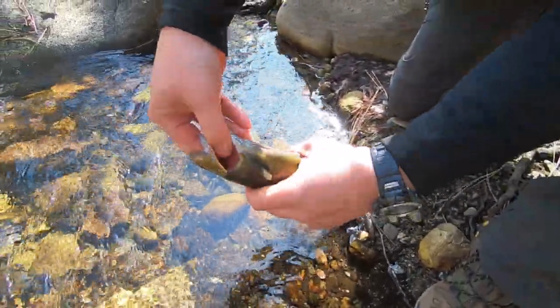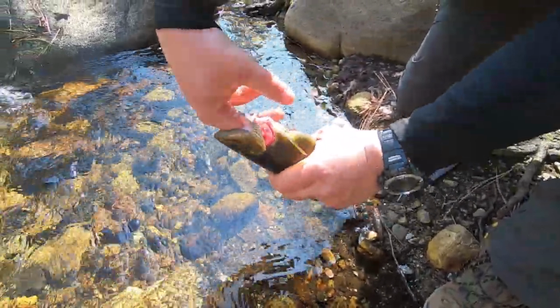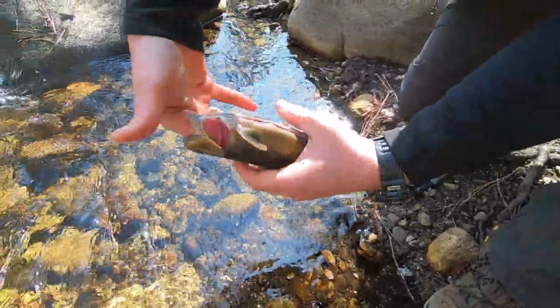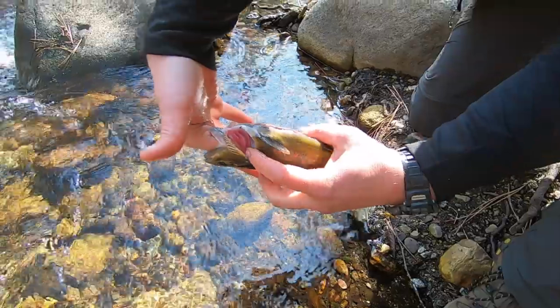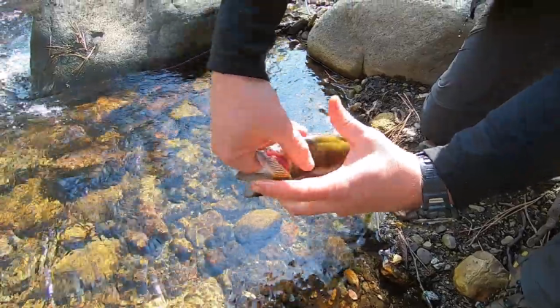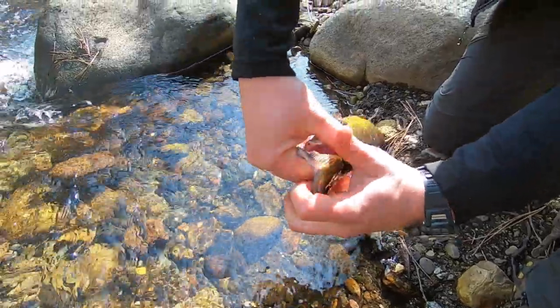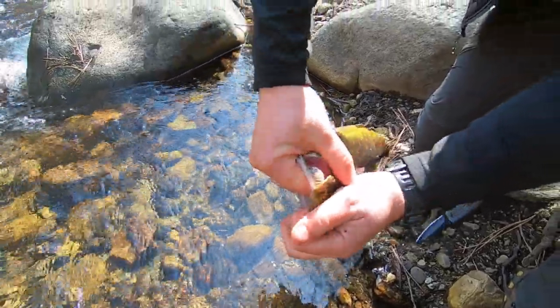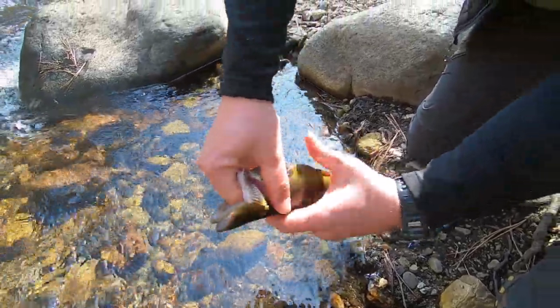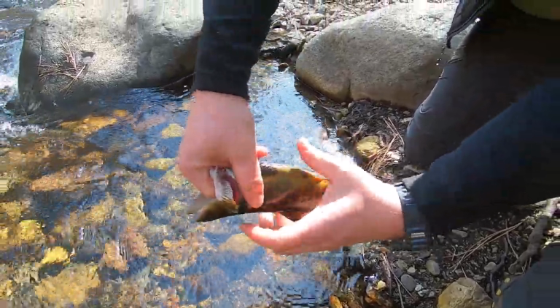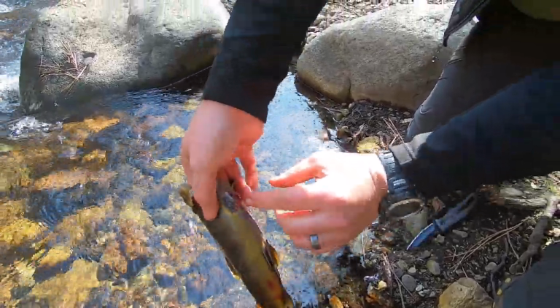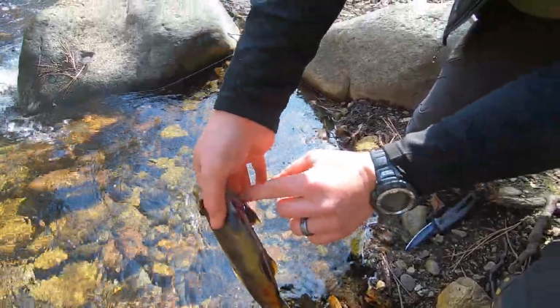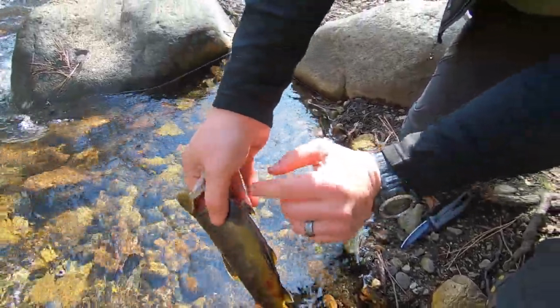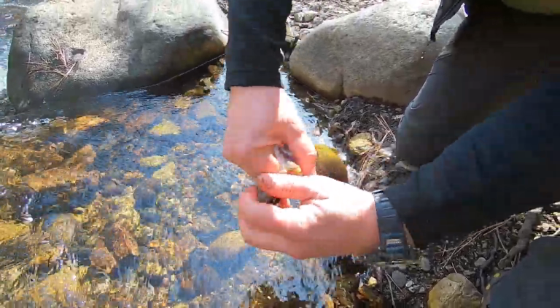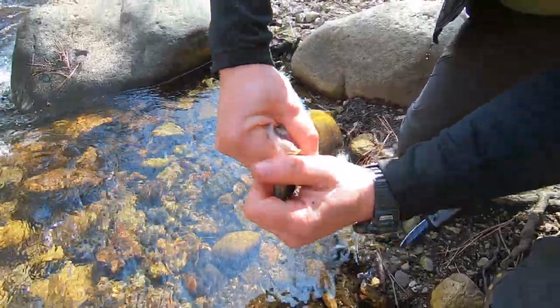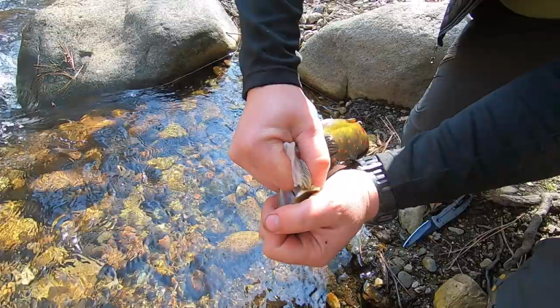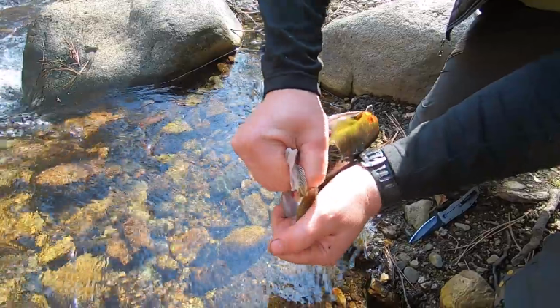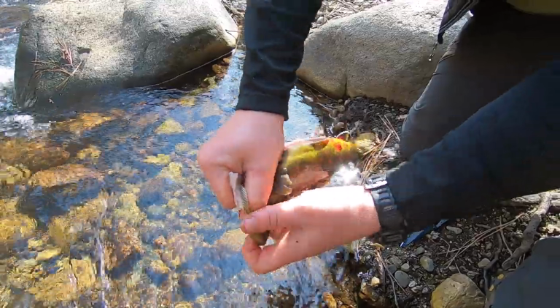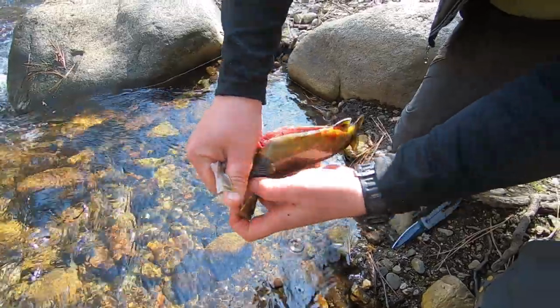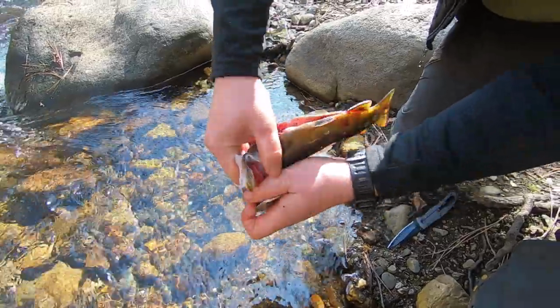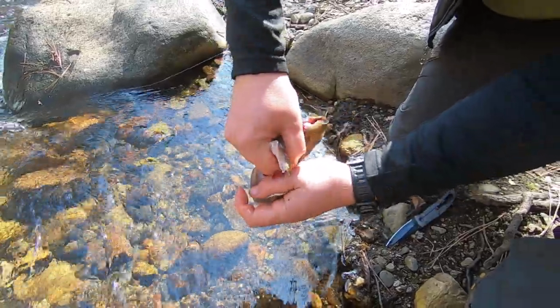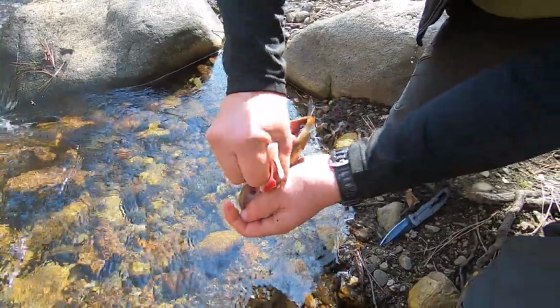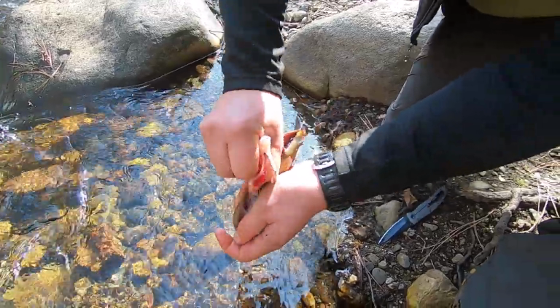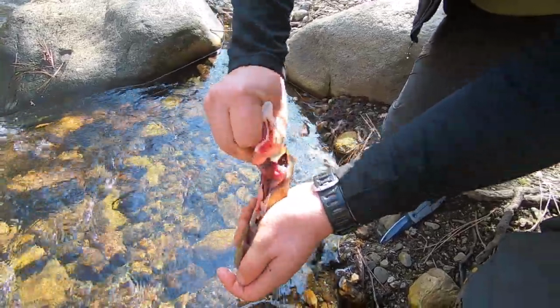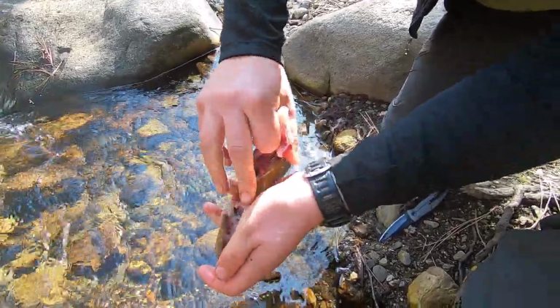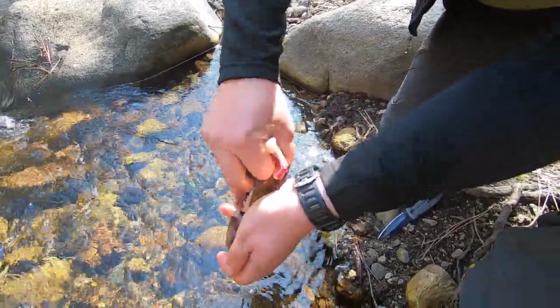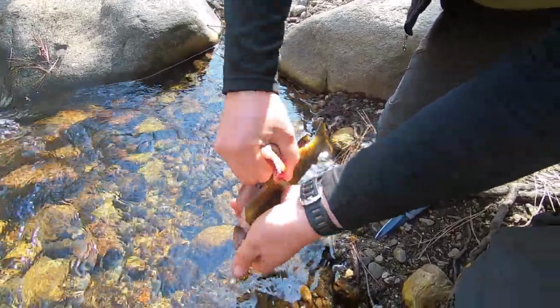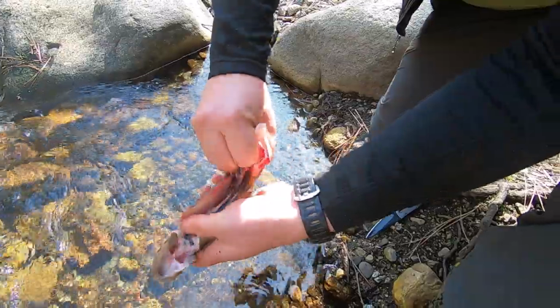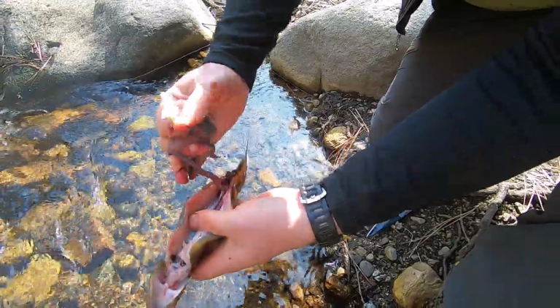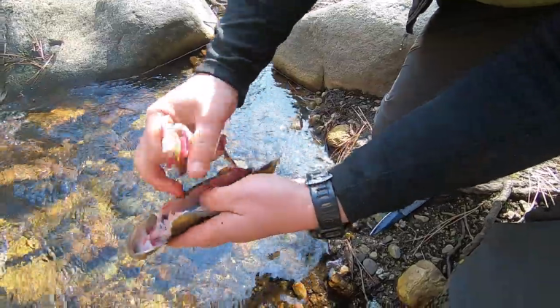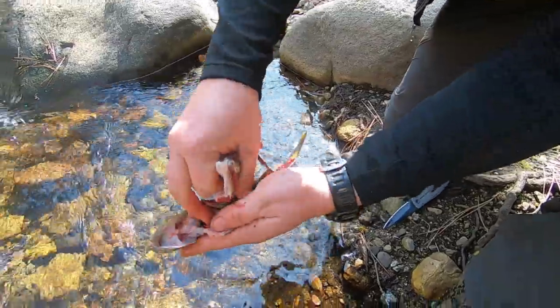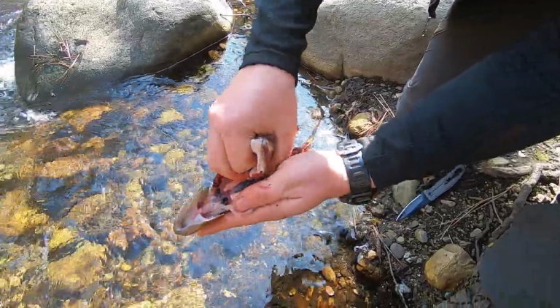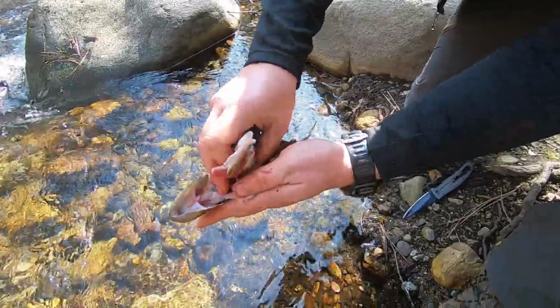Here's why I like this method — I put my finger all the way down through the throat while pinching both of these fins, then pull back, and it takes the fins, guts, and all with it.